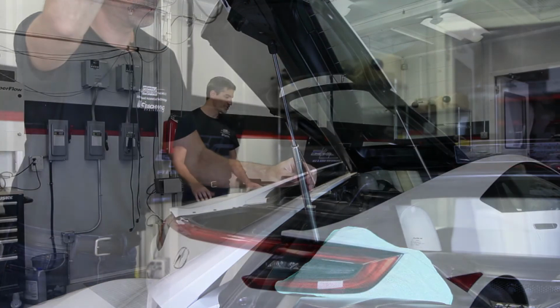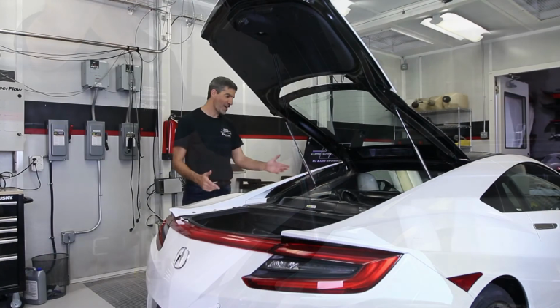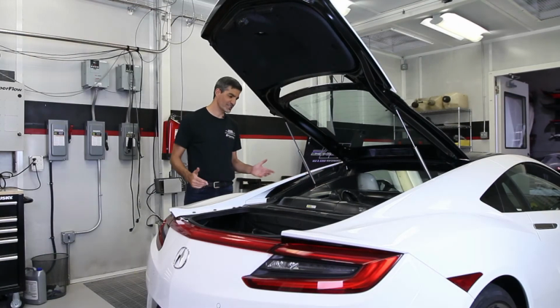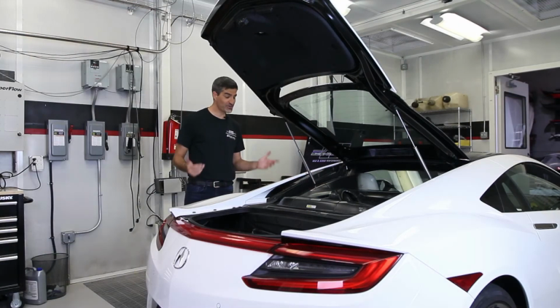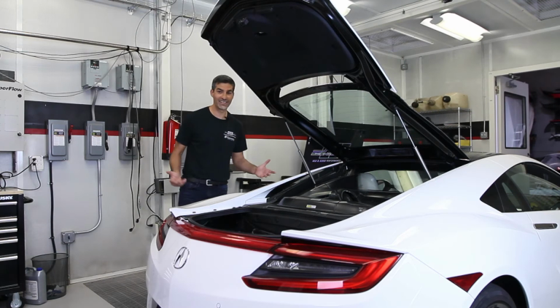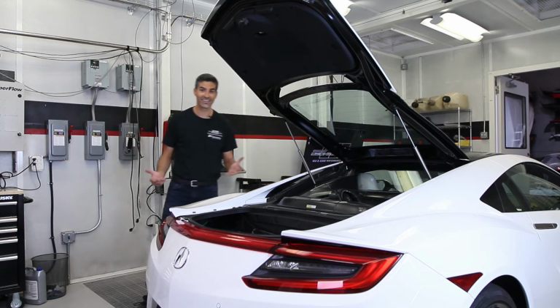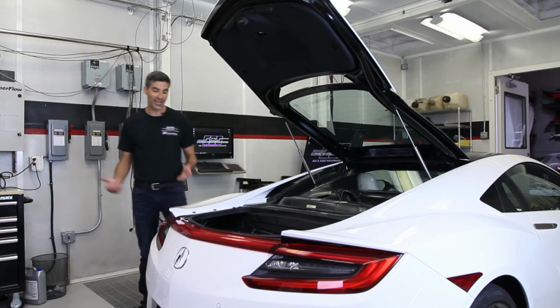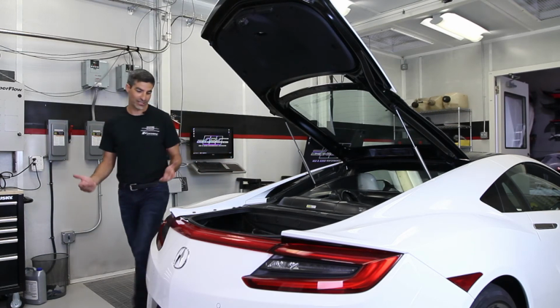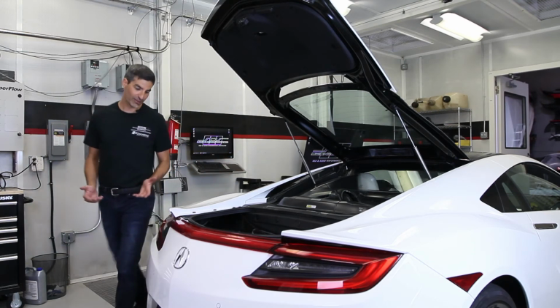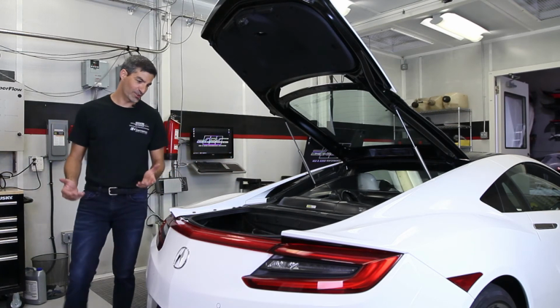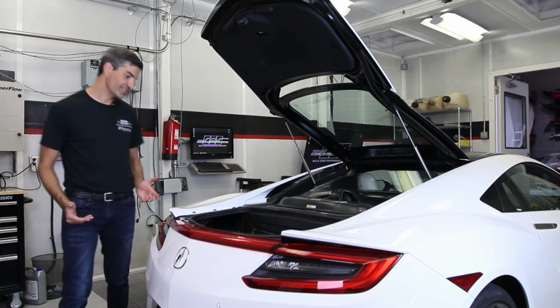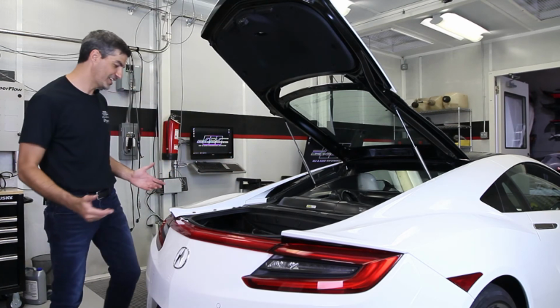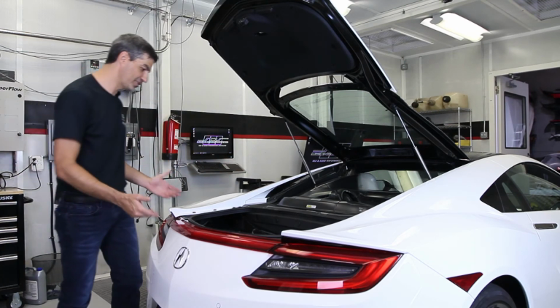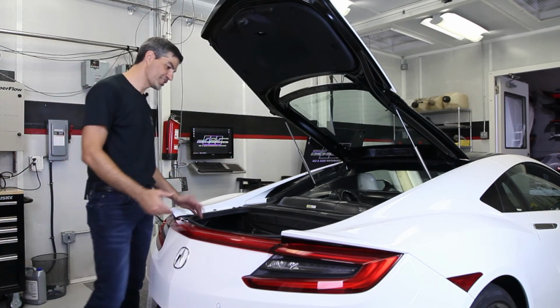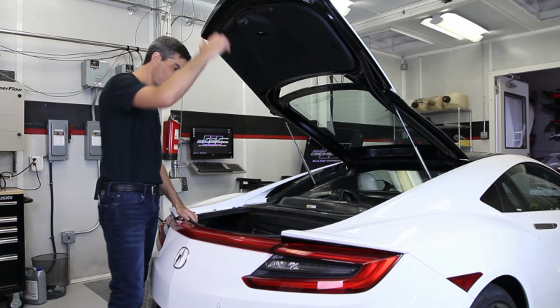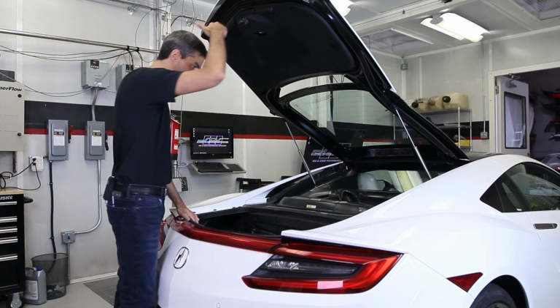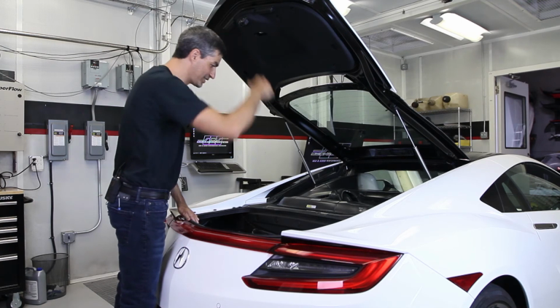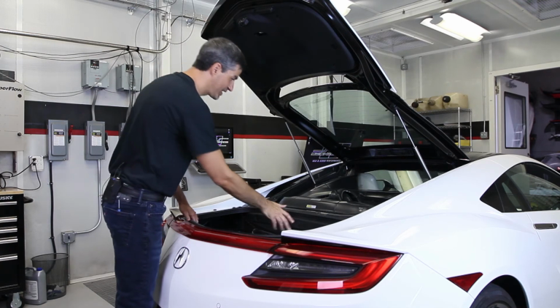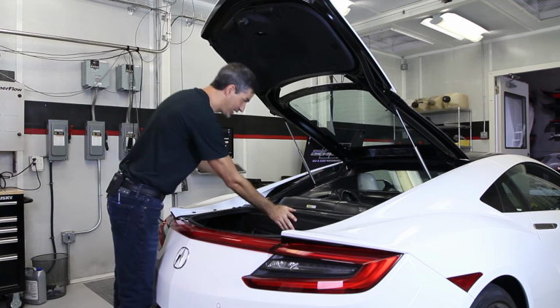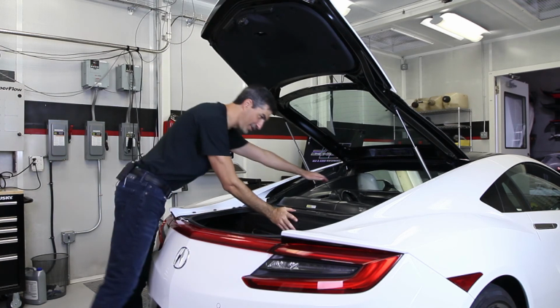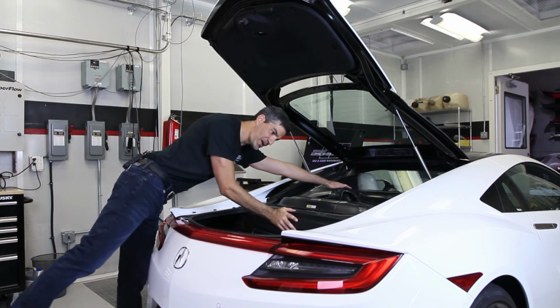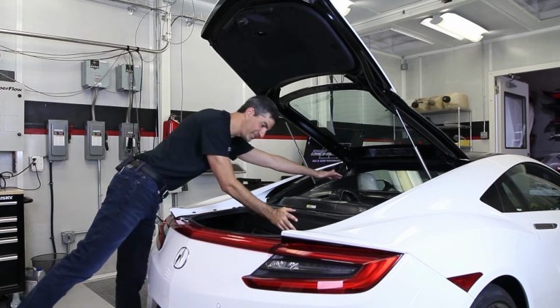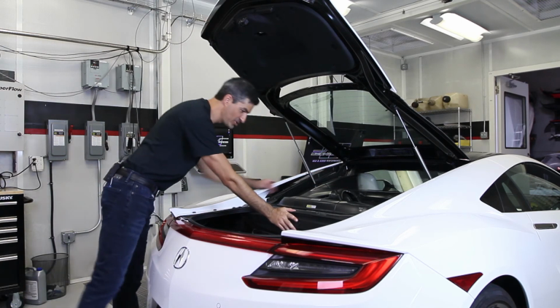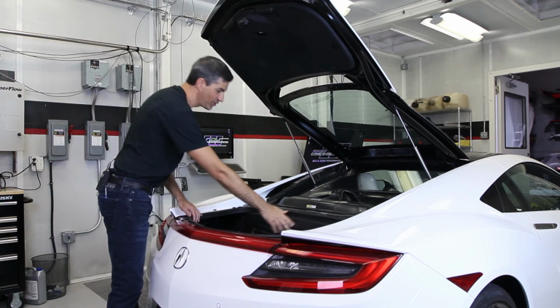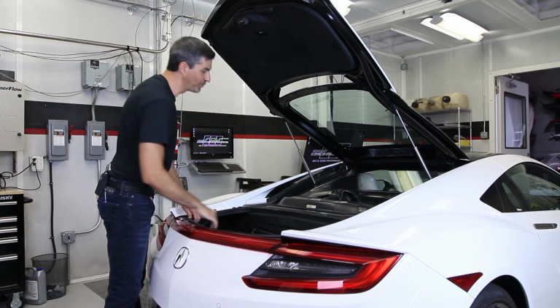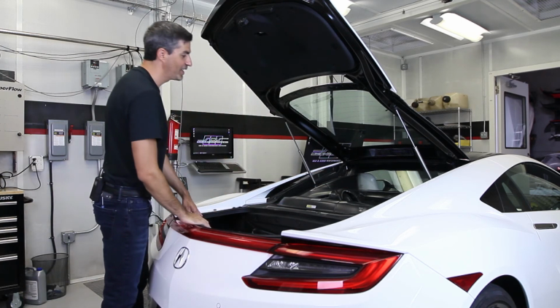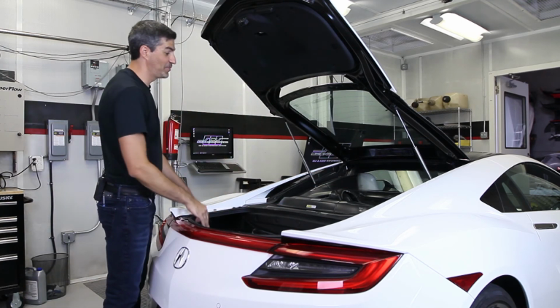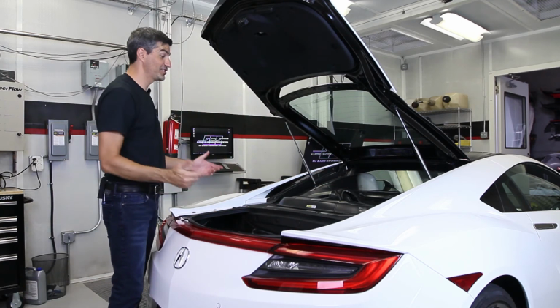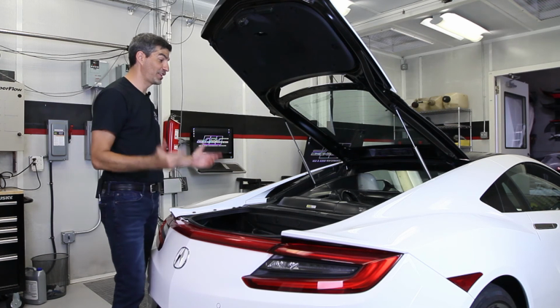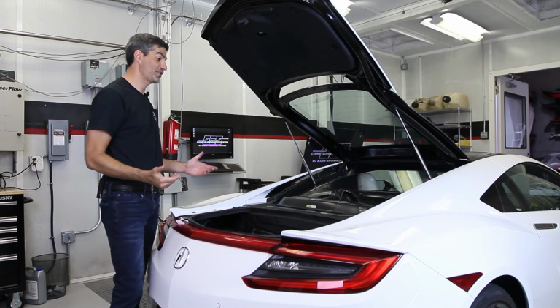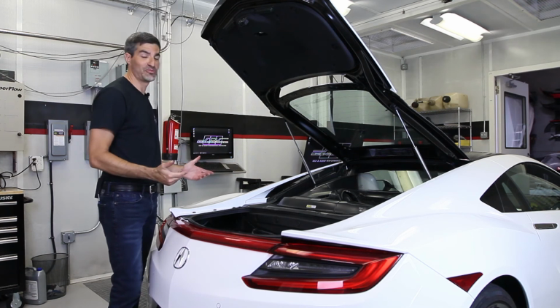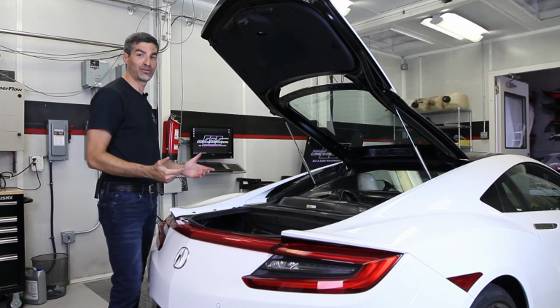So there you have it — installation is really that easy. Now you can see when I walk to the rear of the car, I can get into the trunk with no problem with head clearance. You can get all the way back into the engine bay, no problem. And the best thing is you can finally show off that engine bay properly.